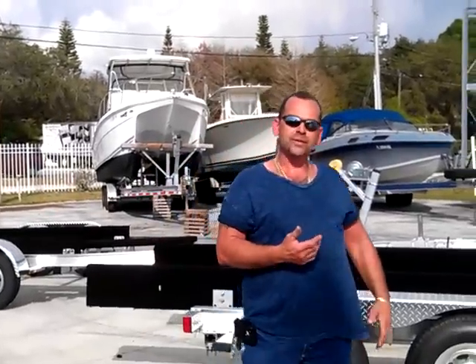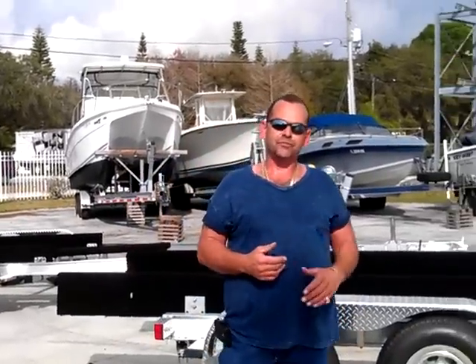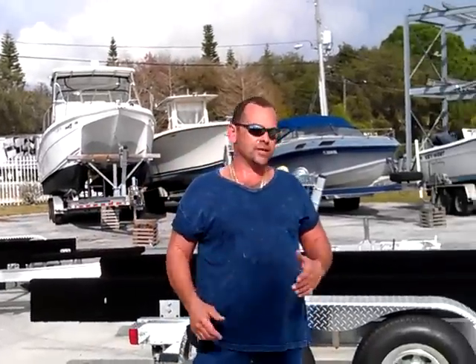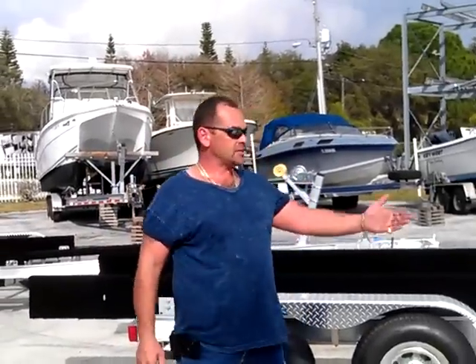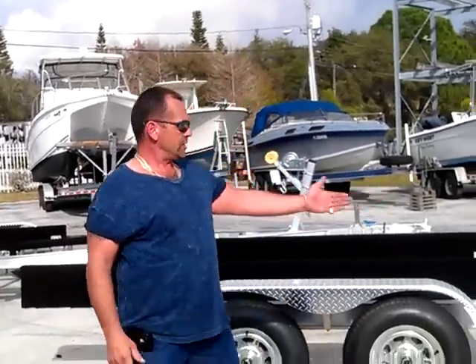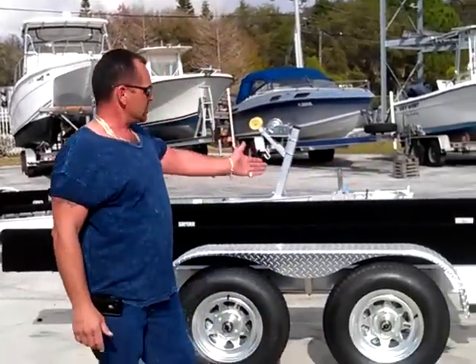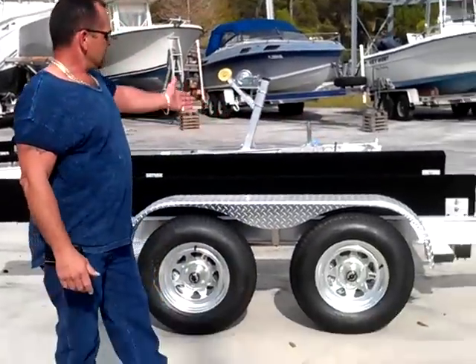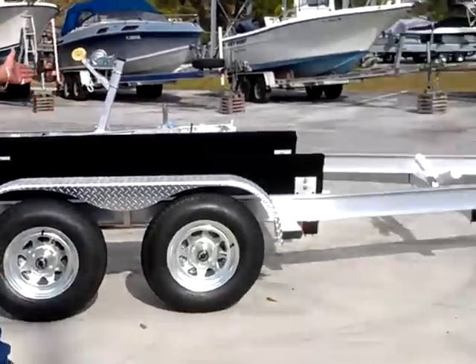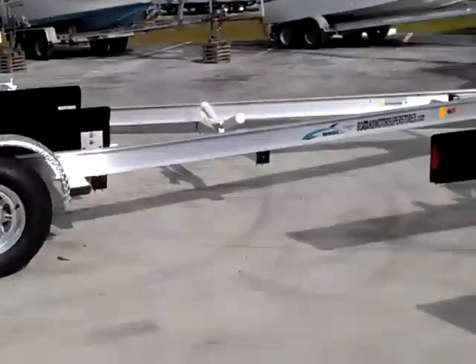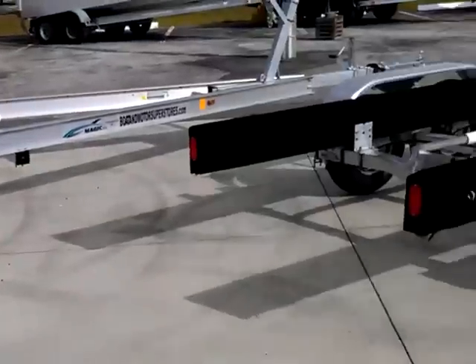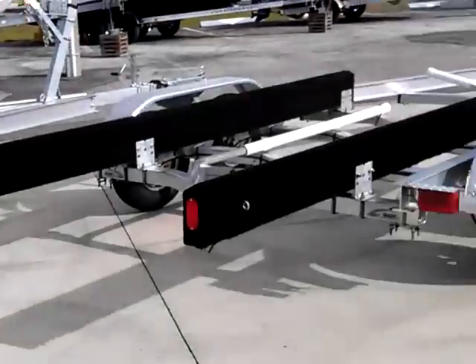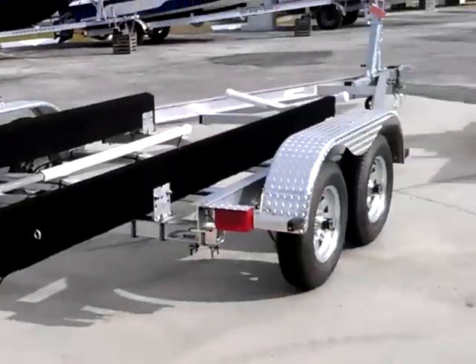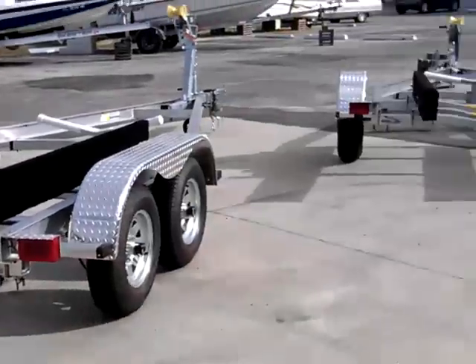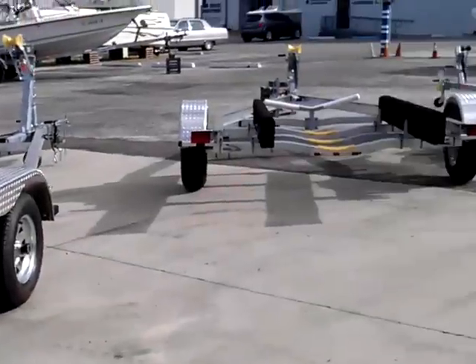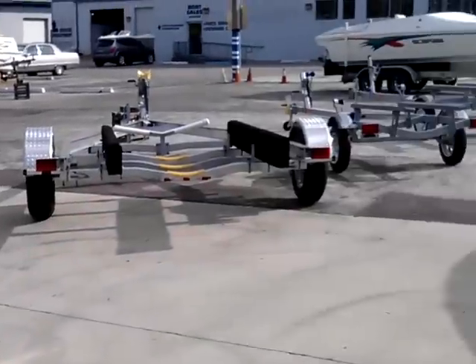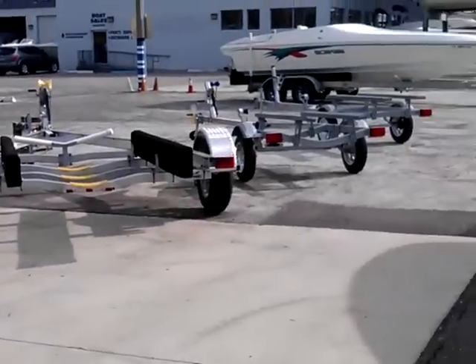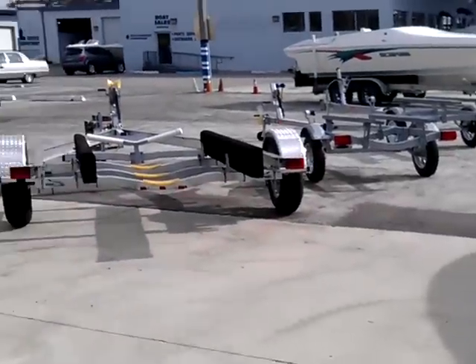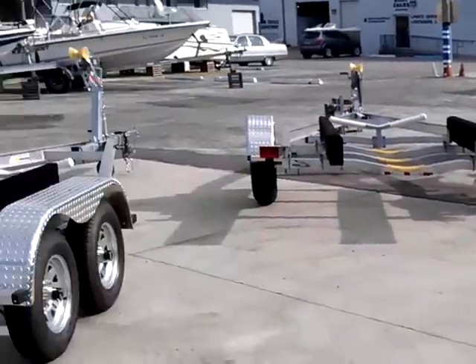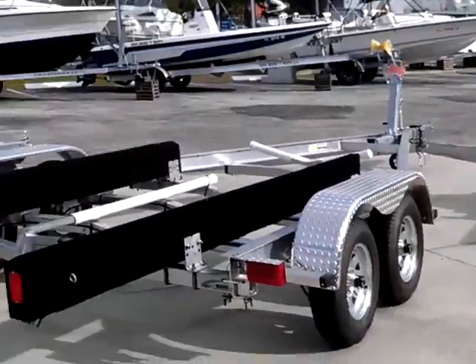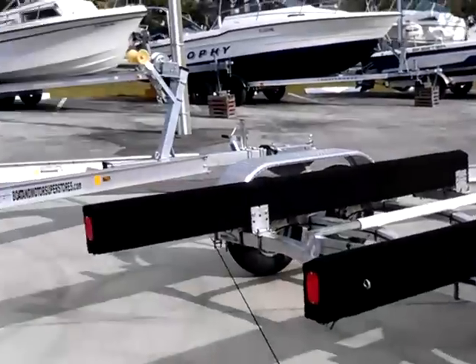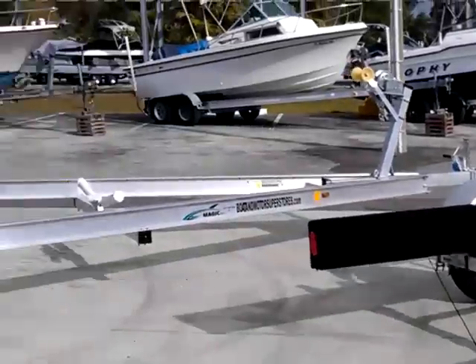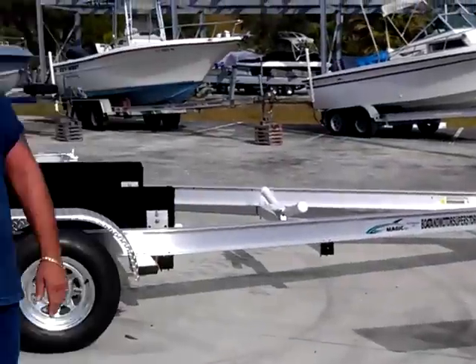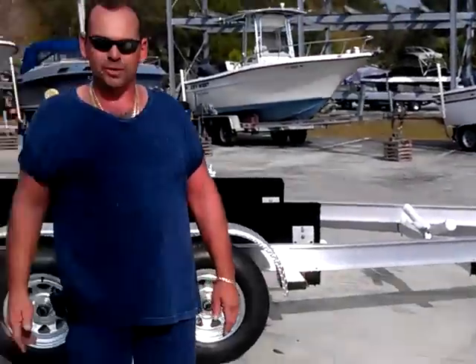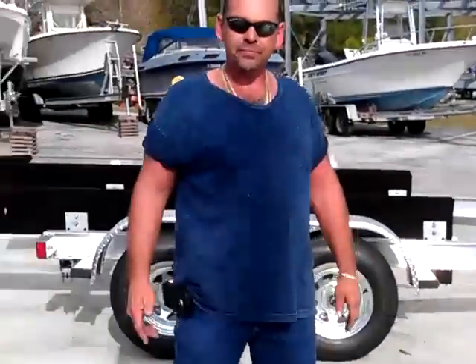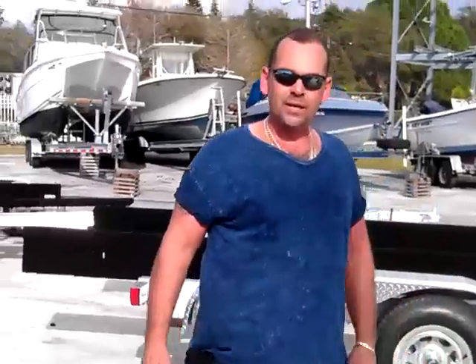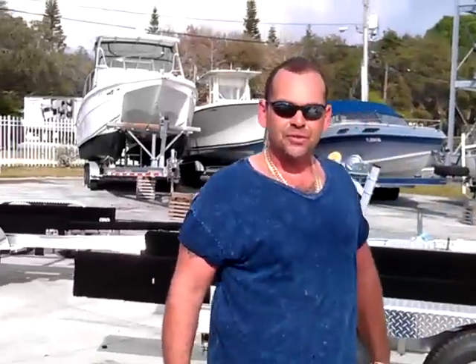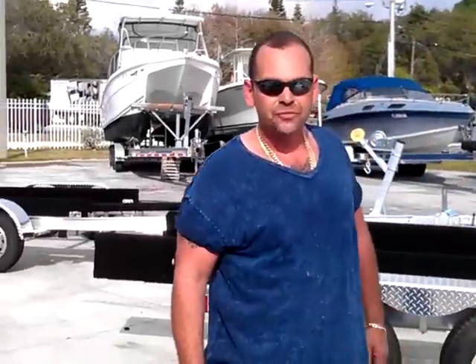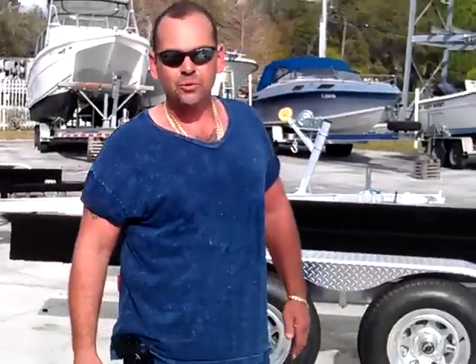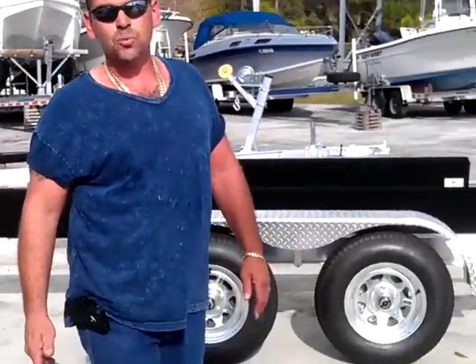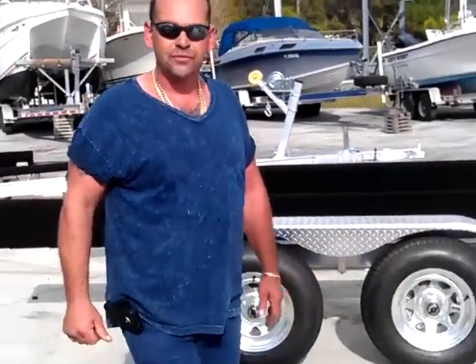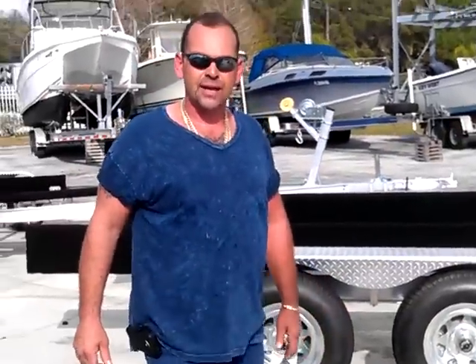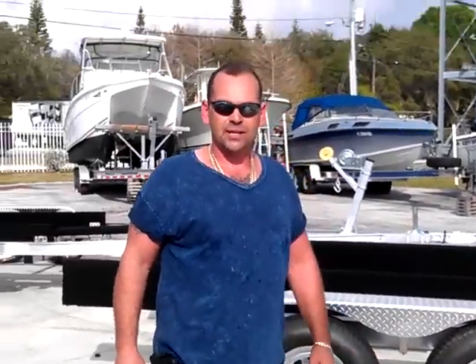We carry a full range of Magic Tilt Trailers in aluminum and galvanized, in sizes ranging from 13 foot on up to 42 foot in aluminum, and 13 foot on up to 28 foot in galvanized.